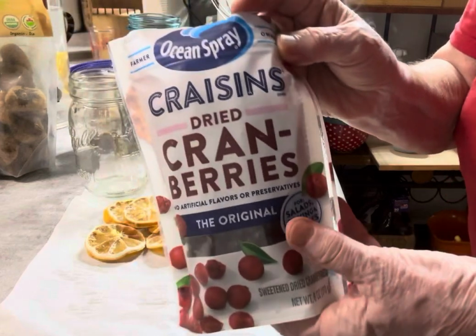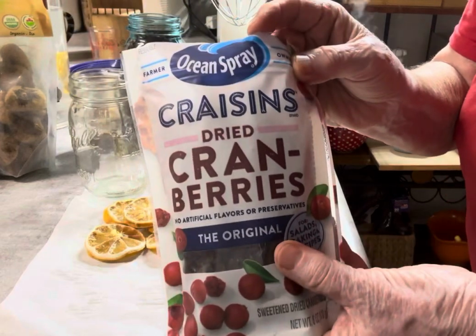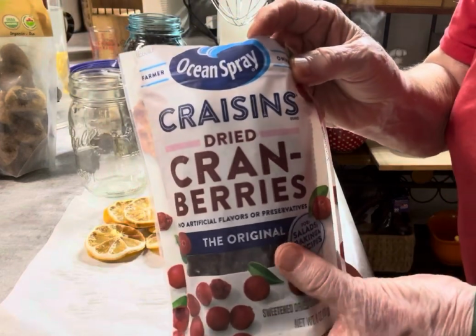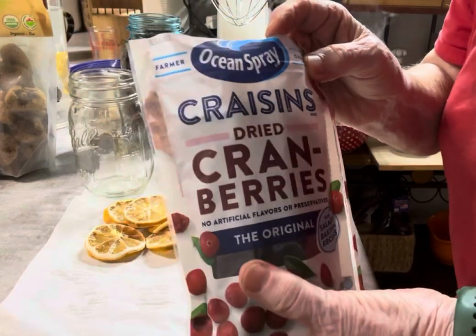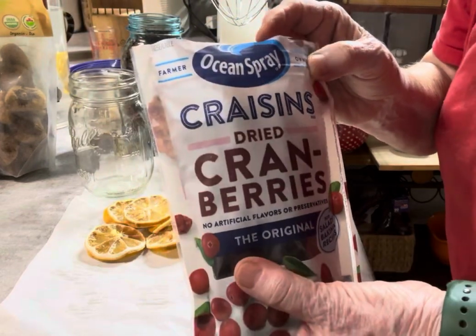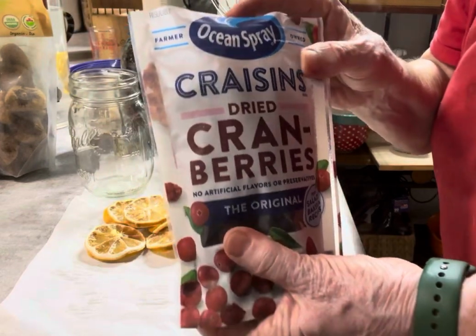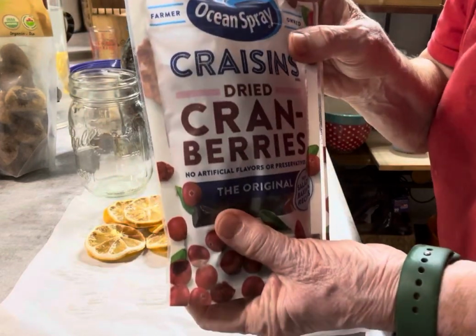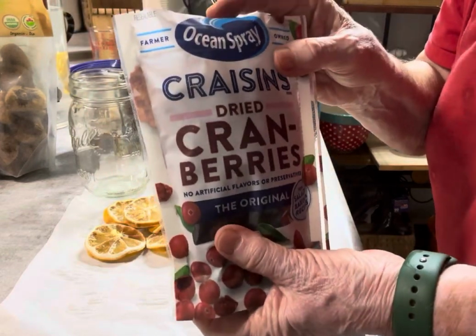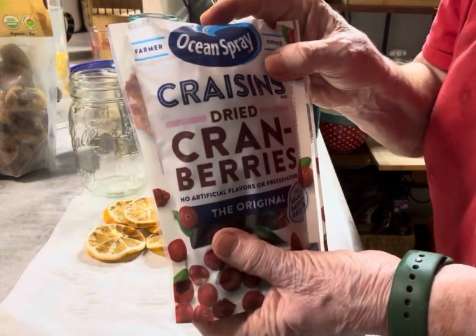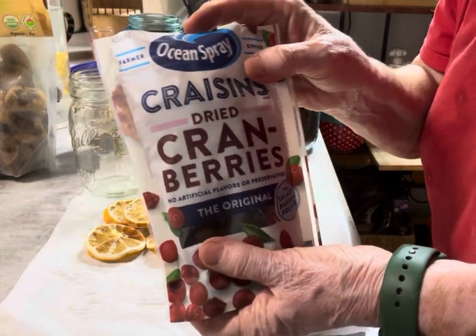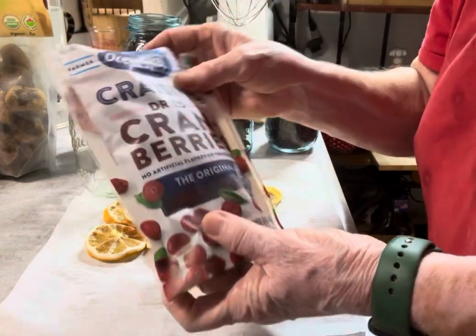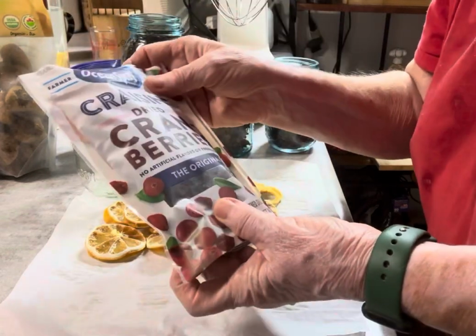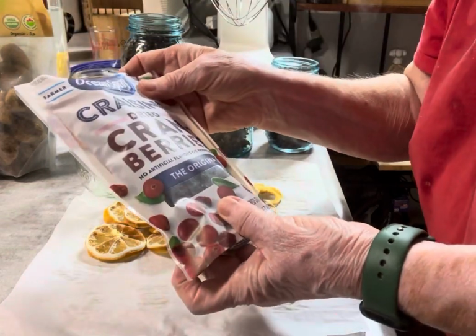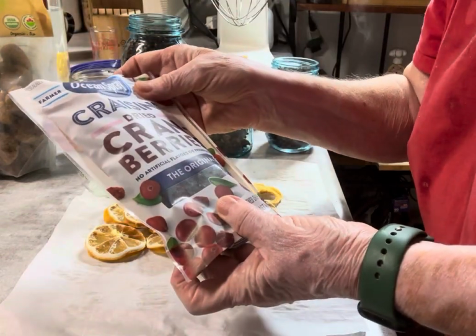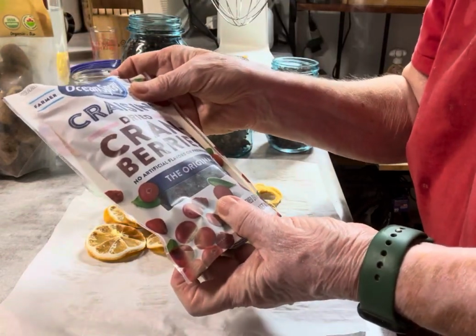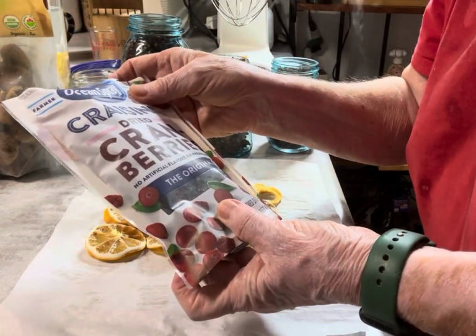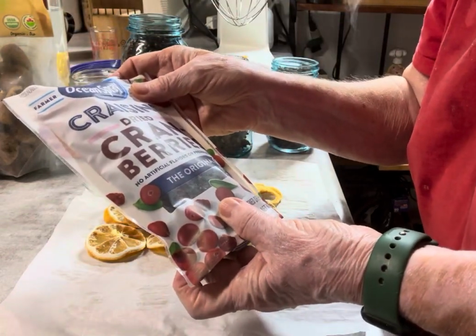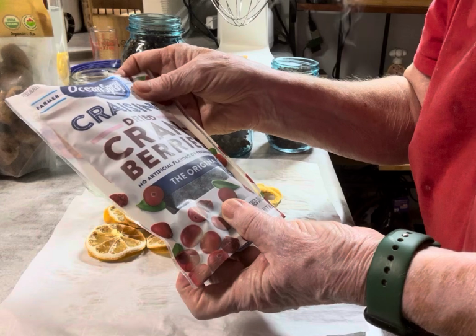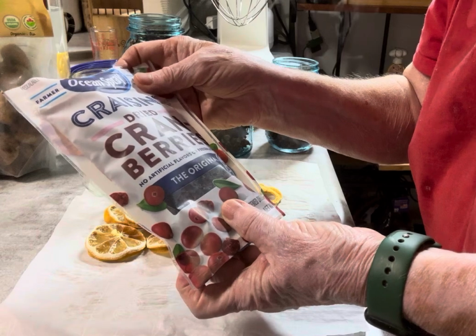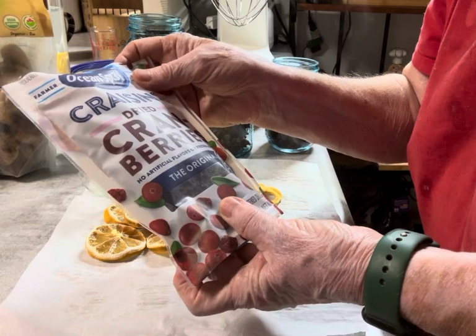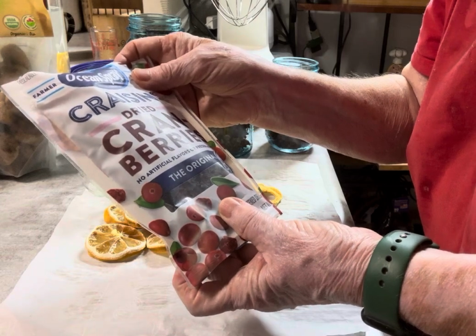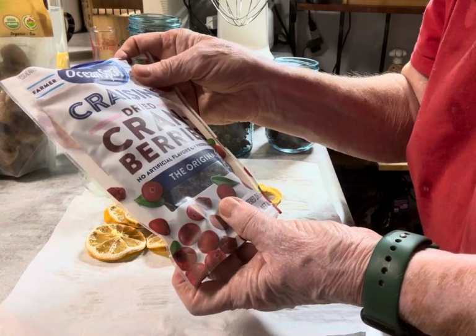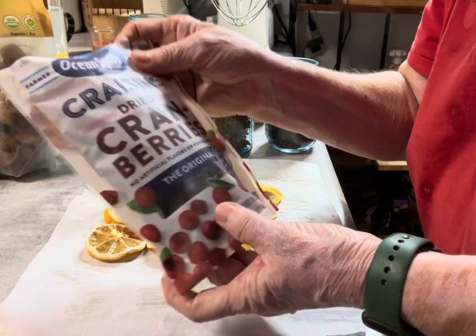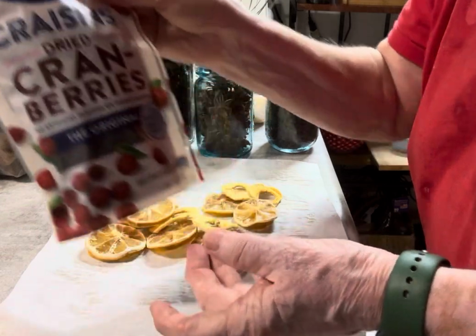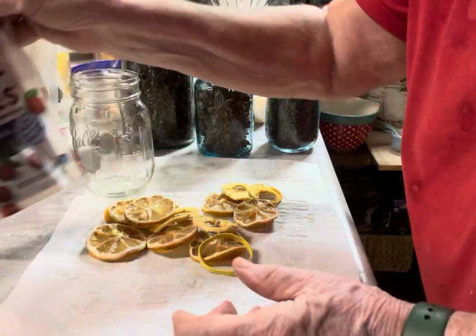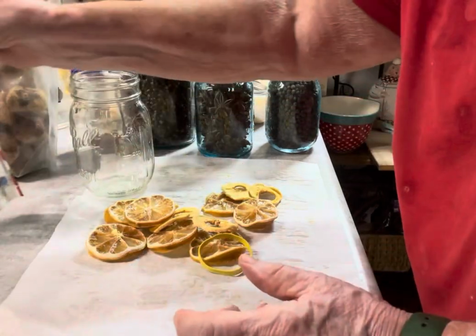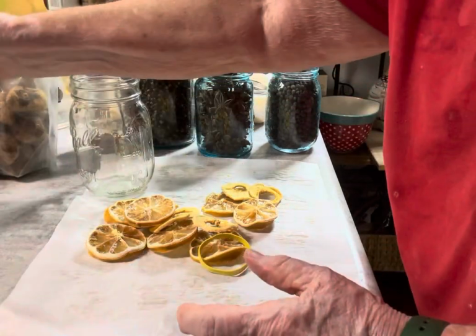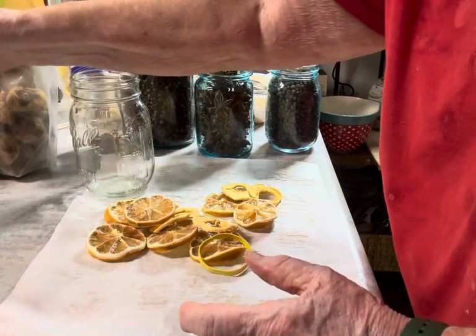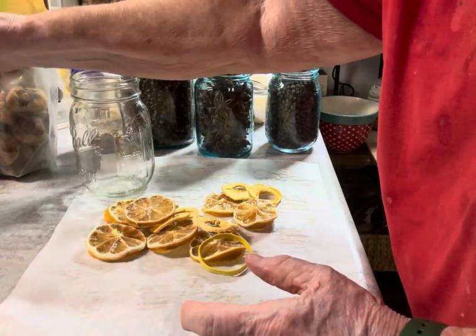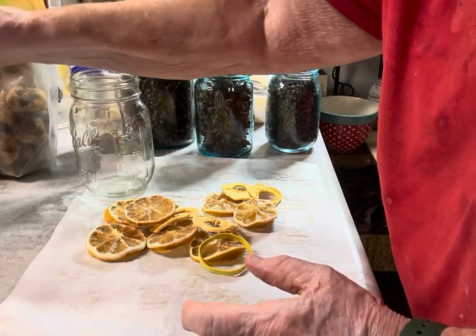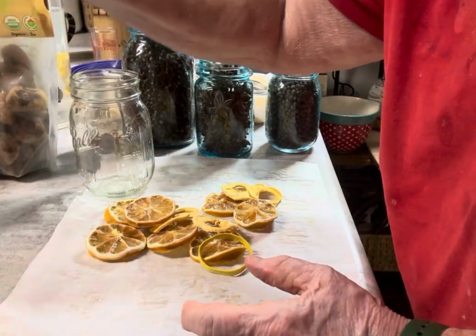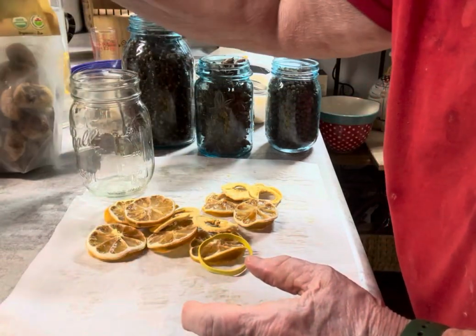I'm using Ocean Spray Cran-Raisins — craisins — they're dried cranberries. They call them craisins, but they're not raisins, they're cranberries.